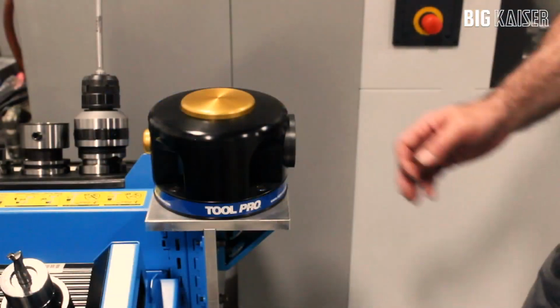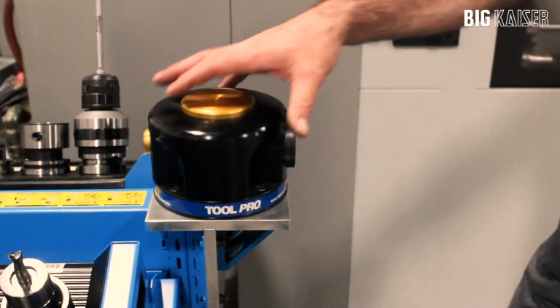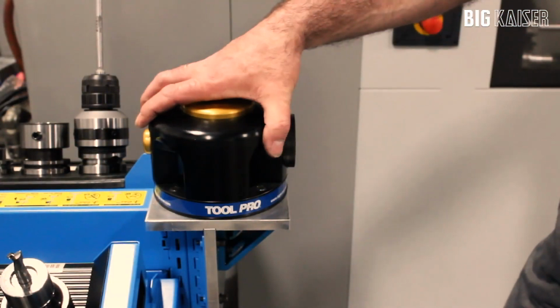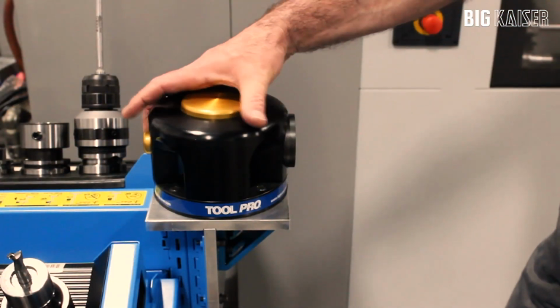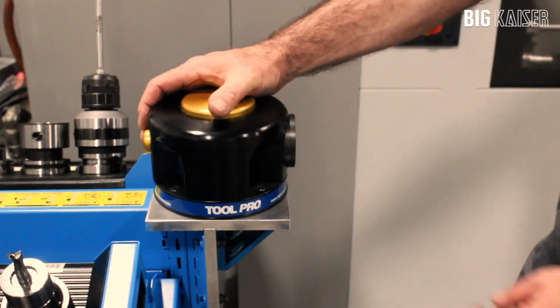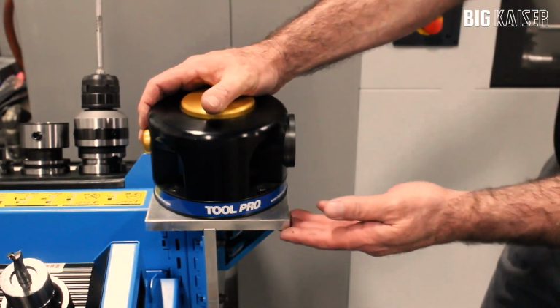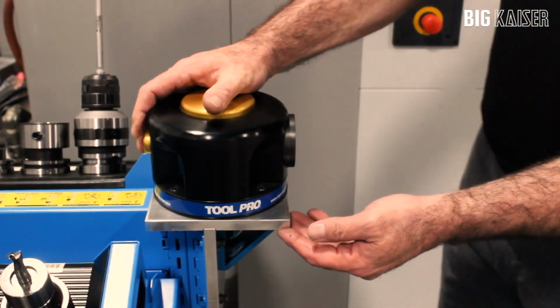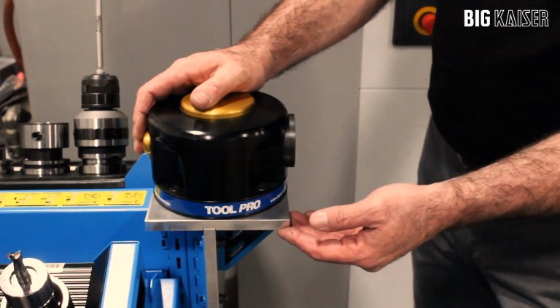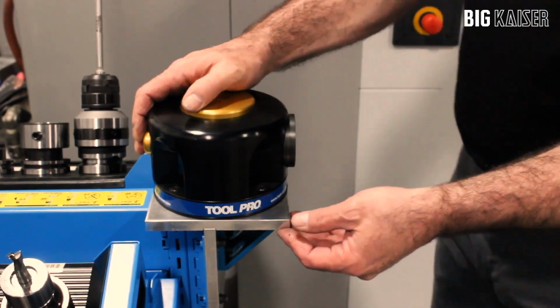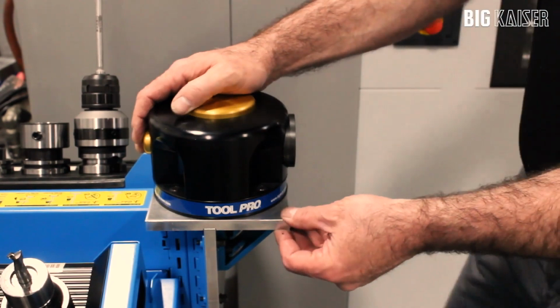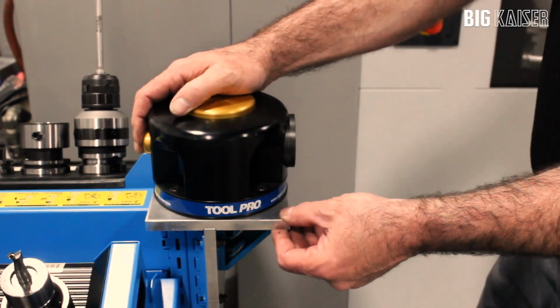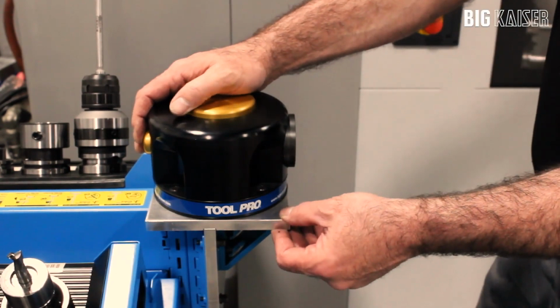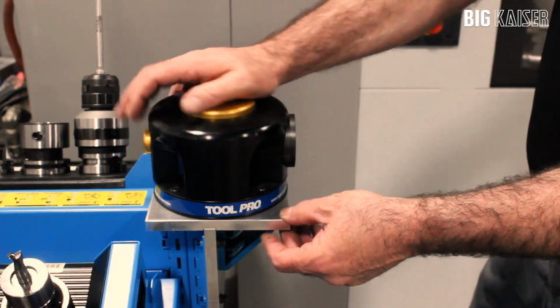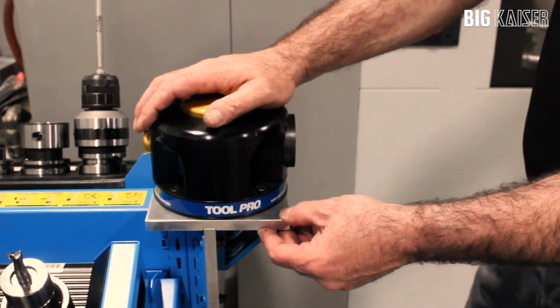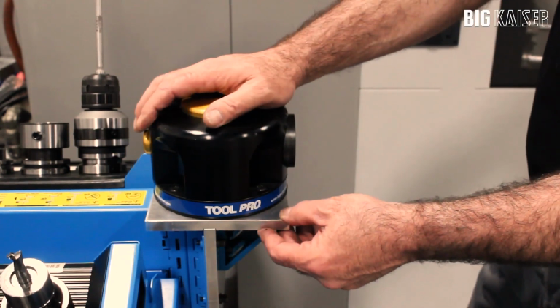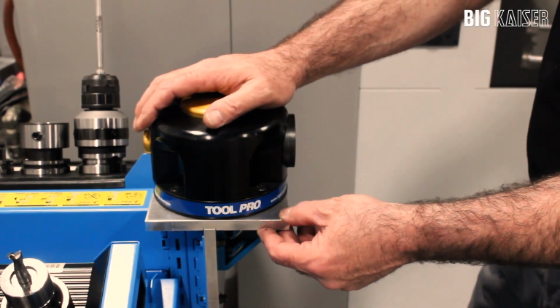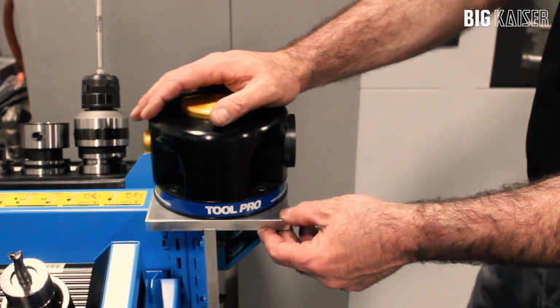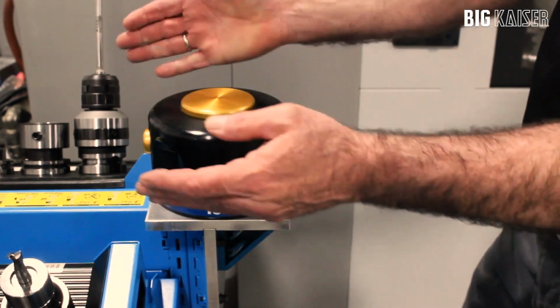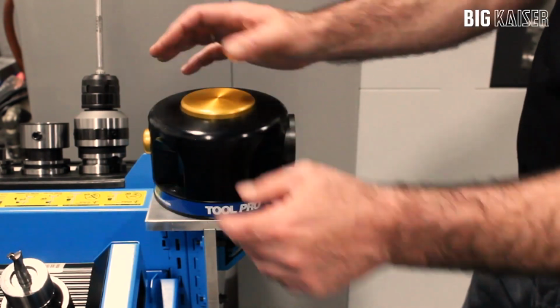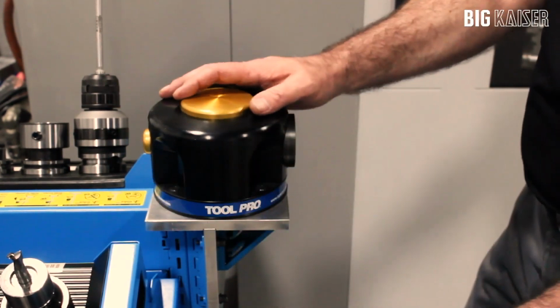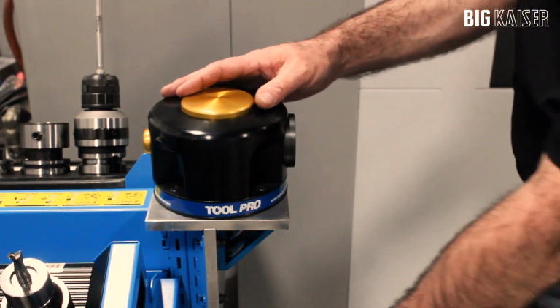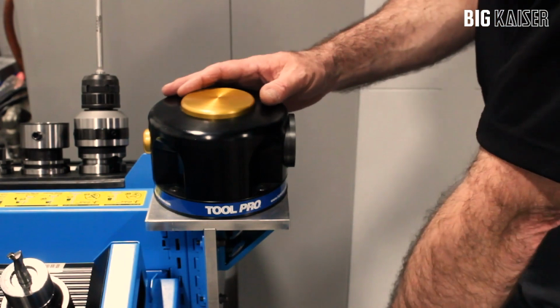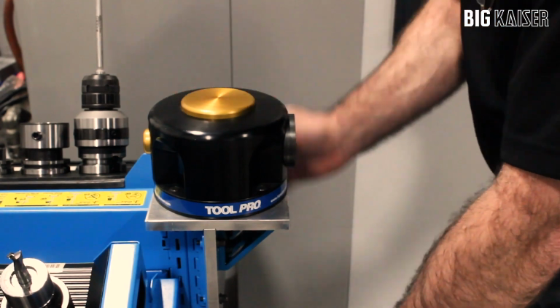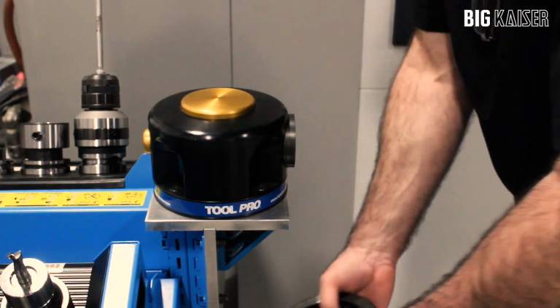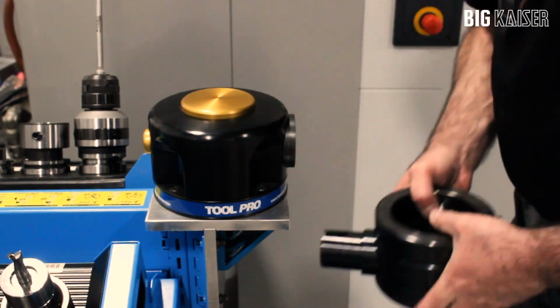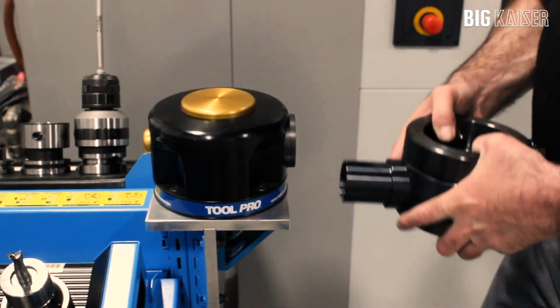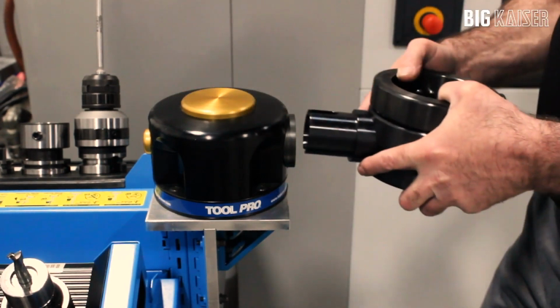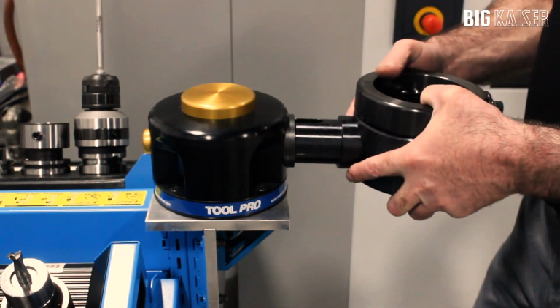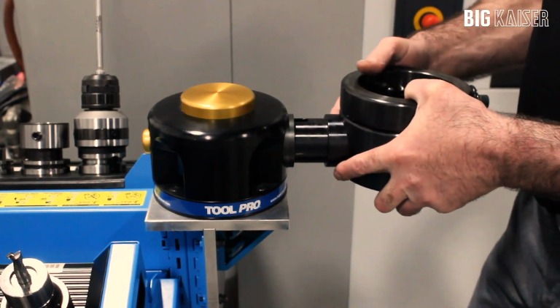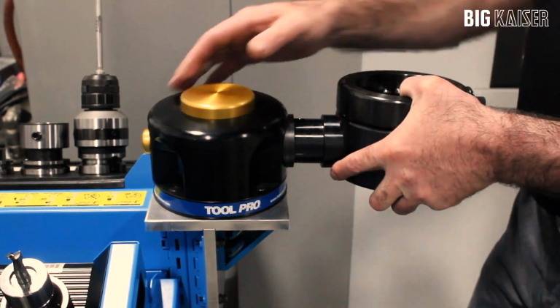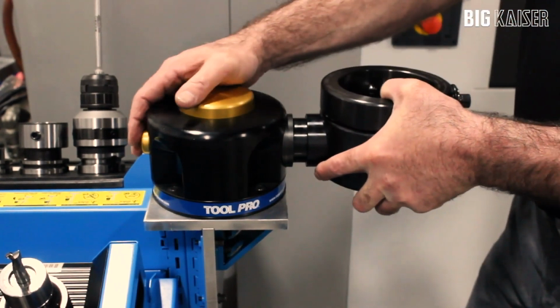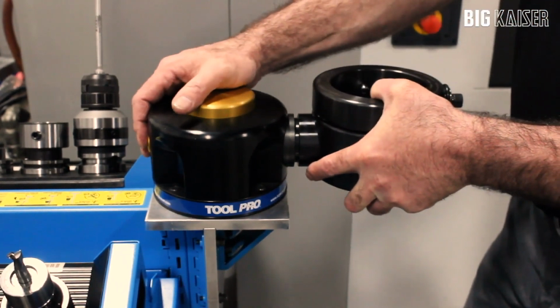Here we're showing the option for a mounting plate for the Vario base onto our Russo tool transport cart. It allows you to do tool maintenance at the machine side.